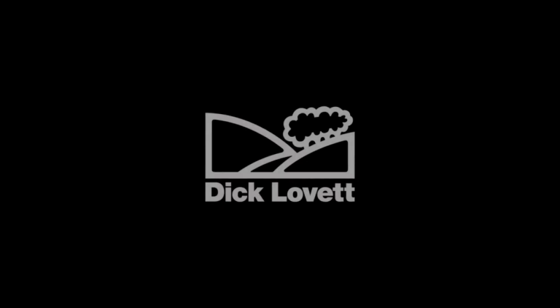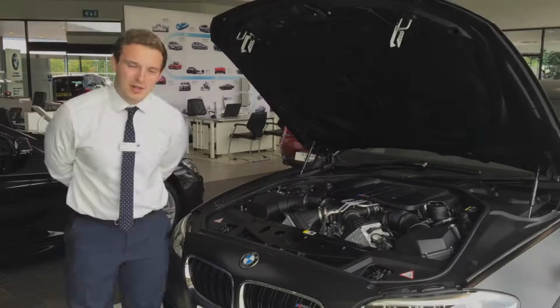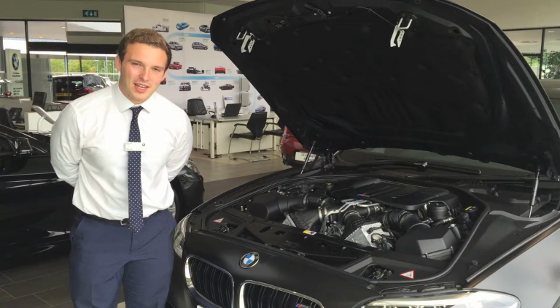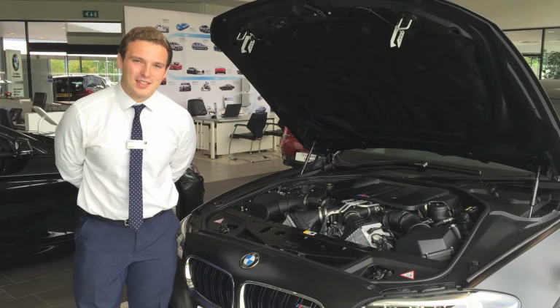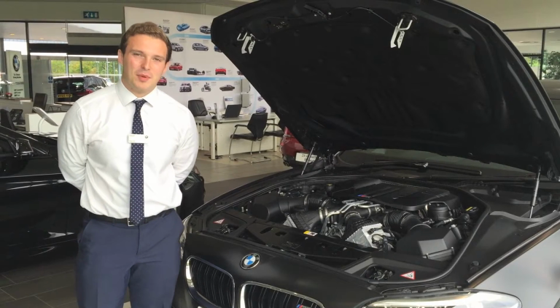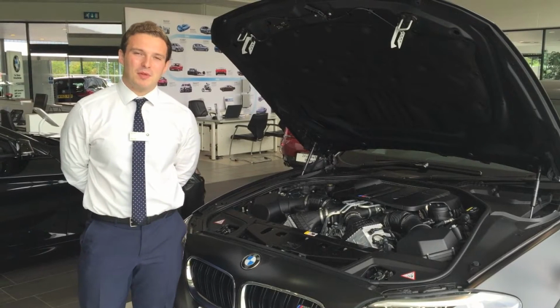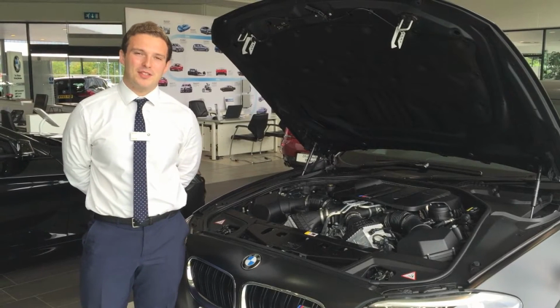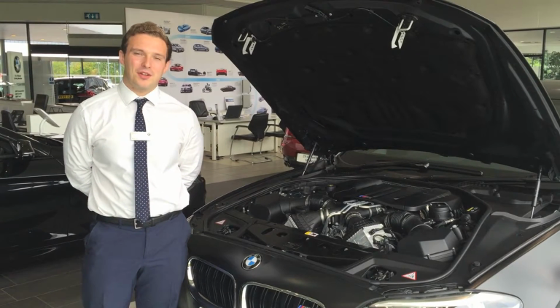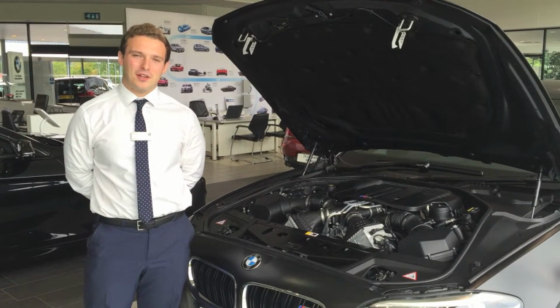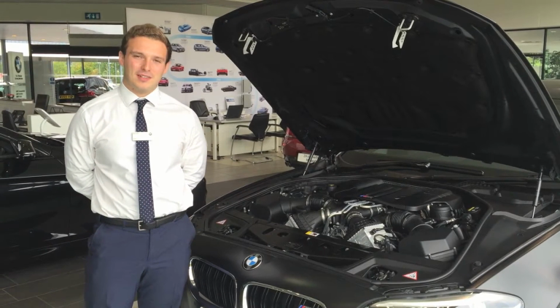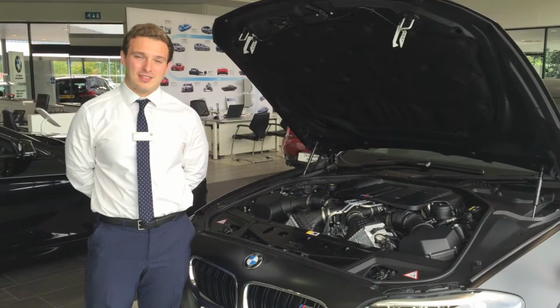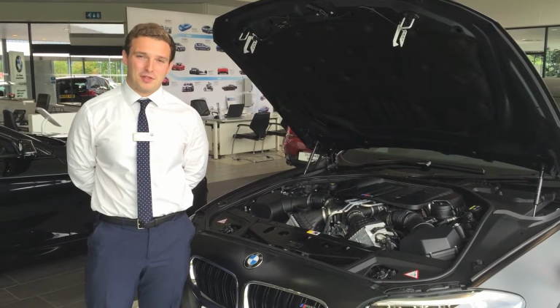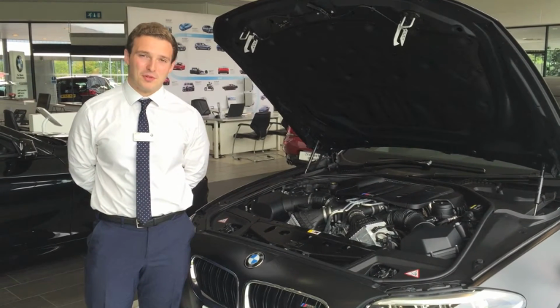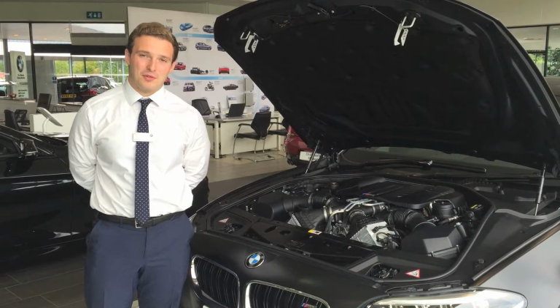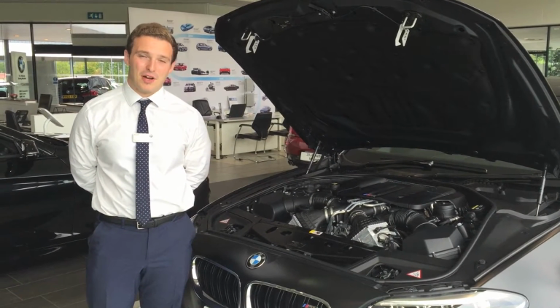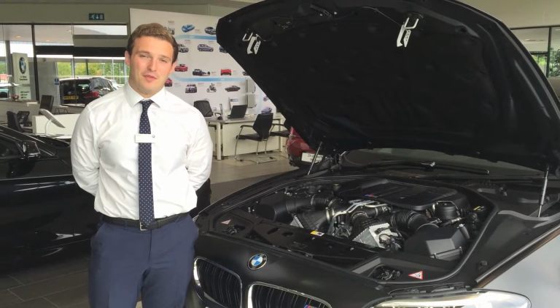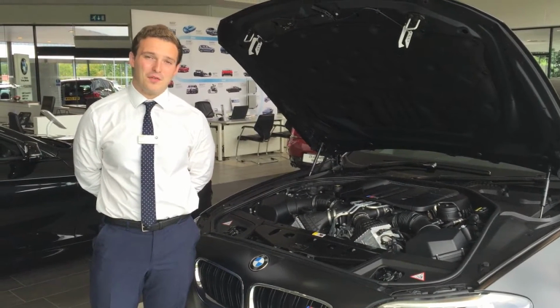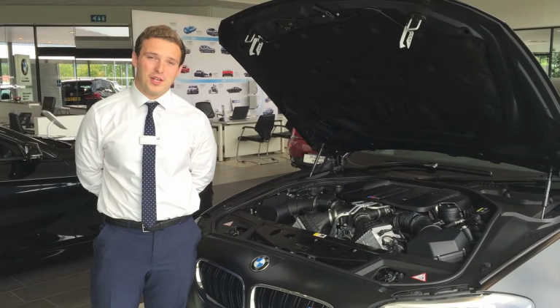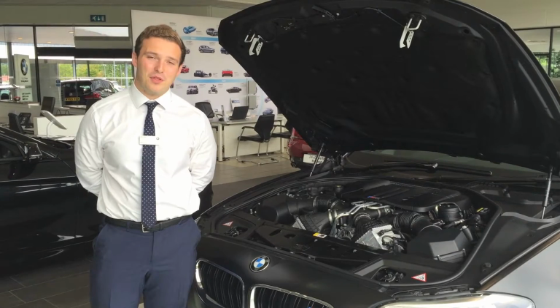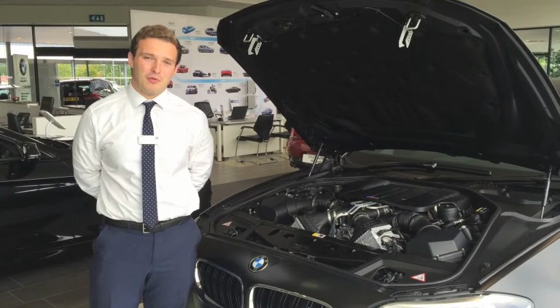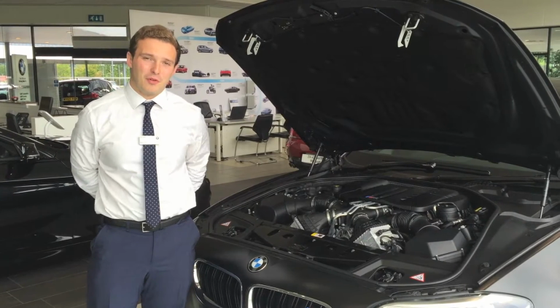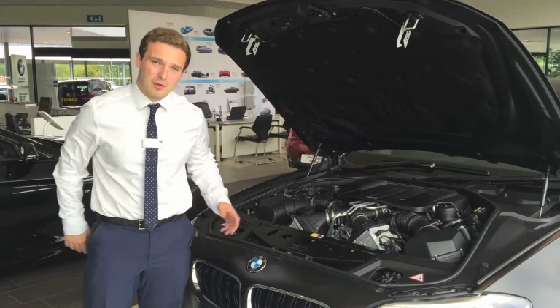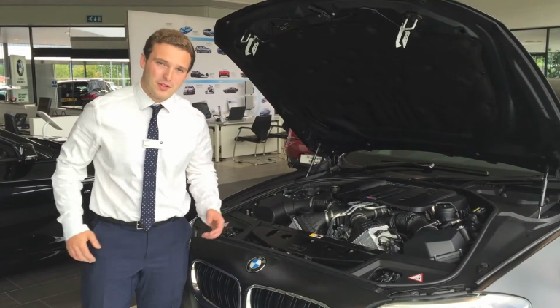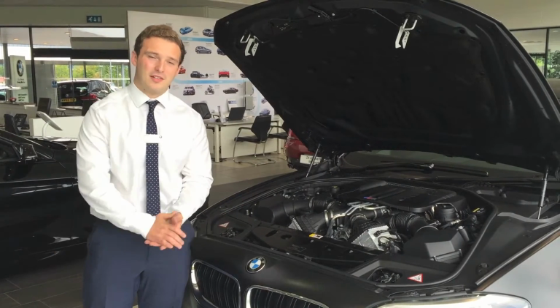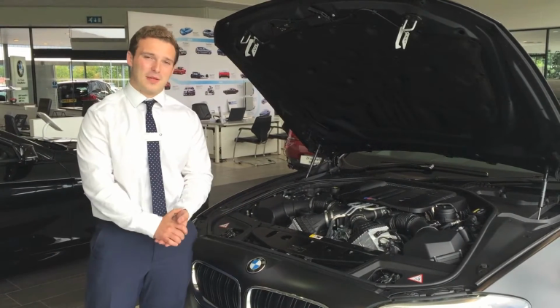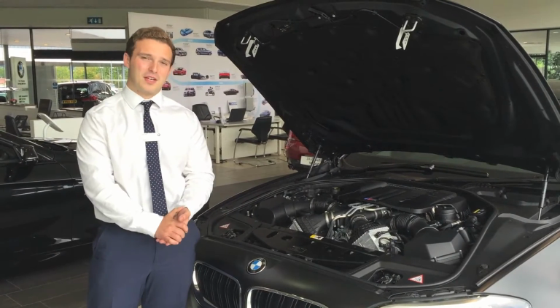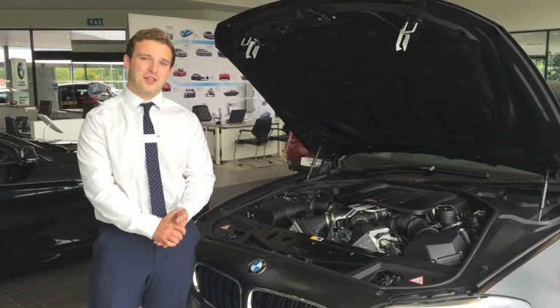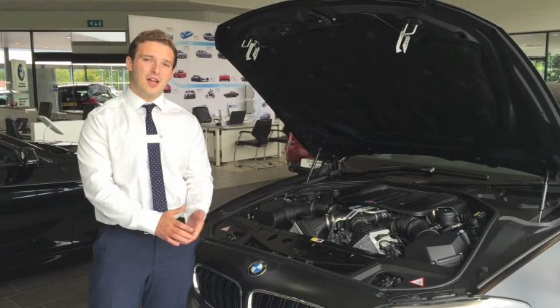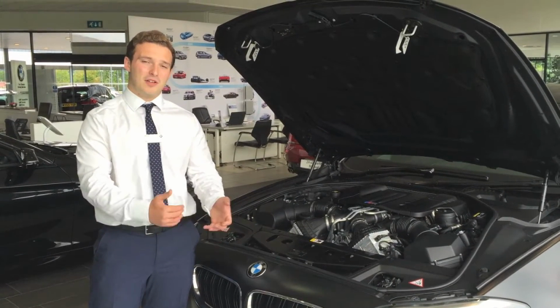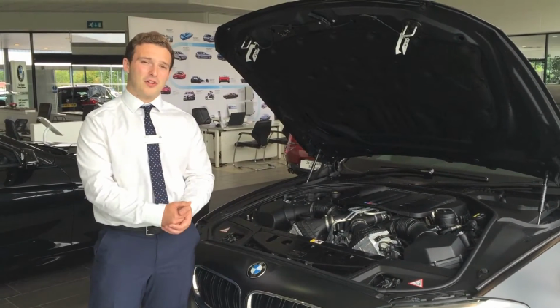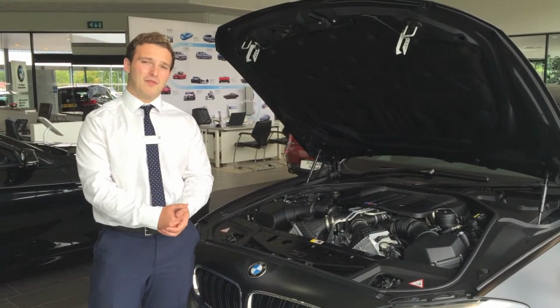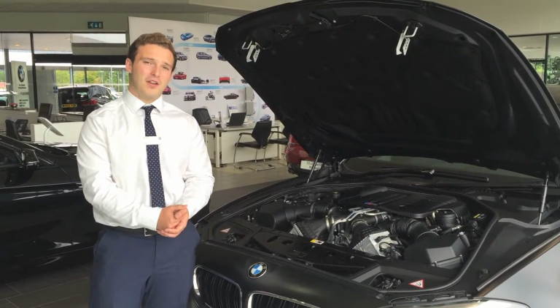It's Mike again at Dick Lovett BMW Bristol, and after our fantastic response from our M5 video, we thought we'd go through a bit more technical walkthrough of our stock M5.